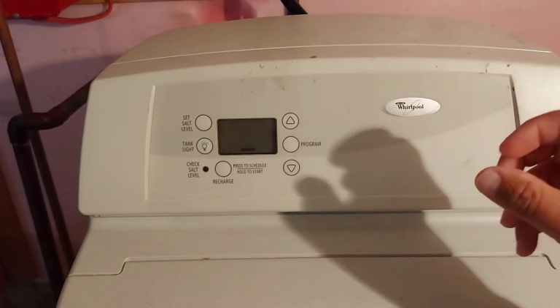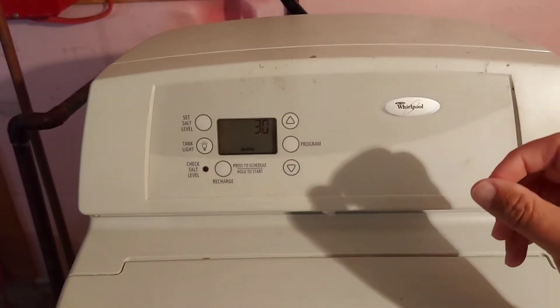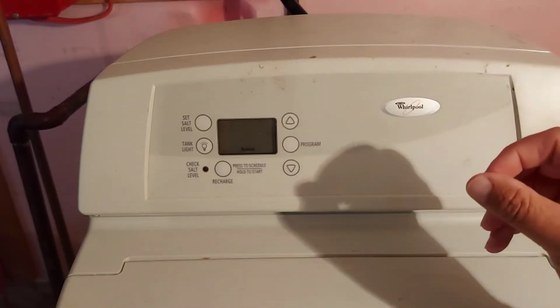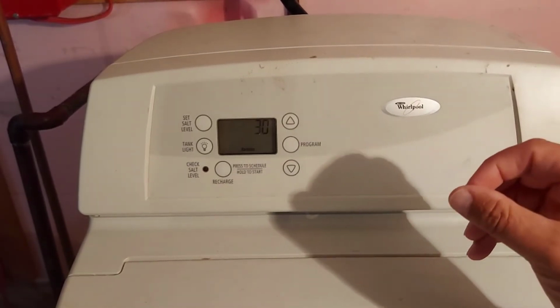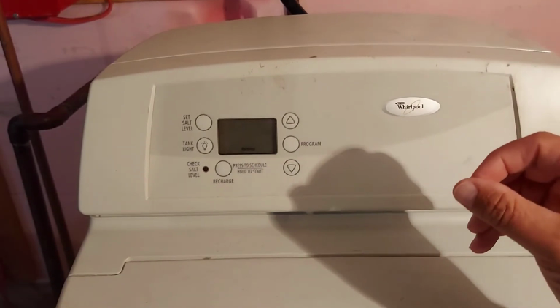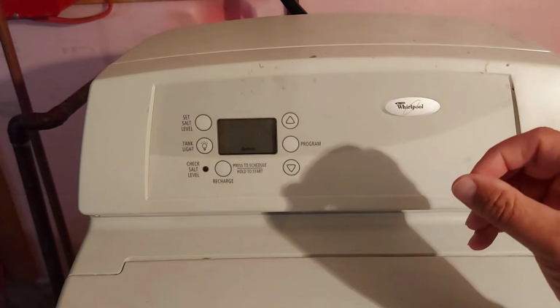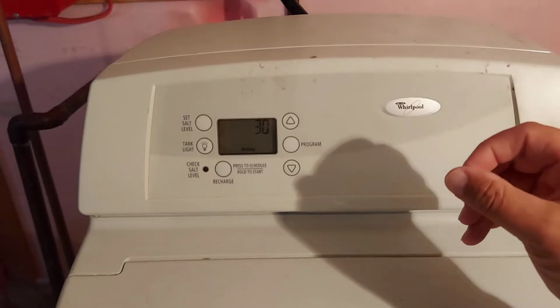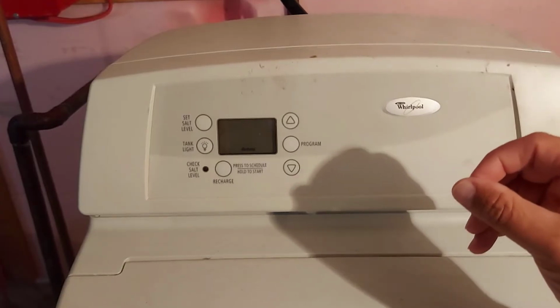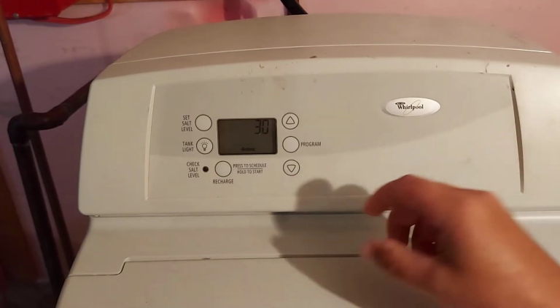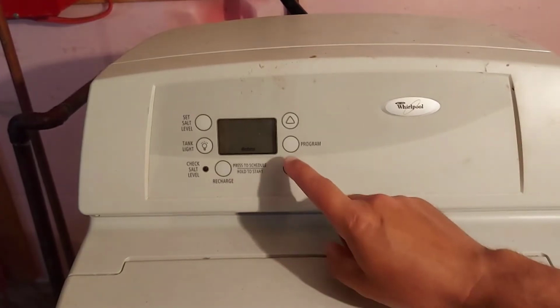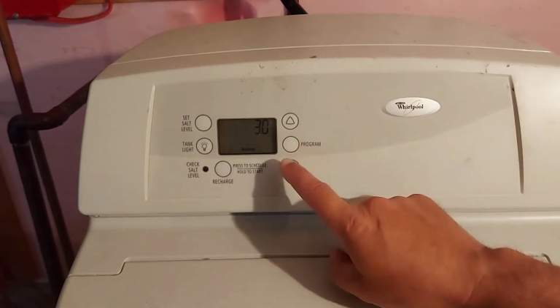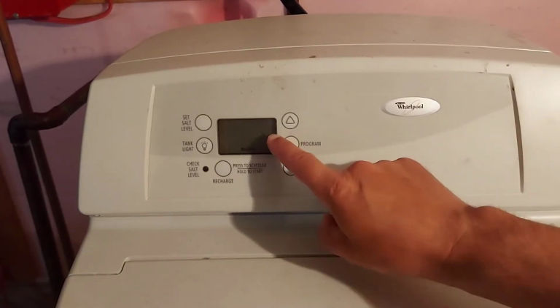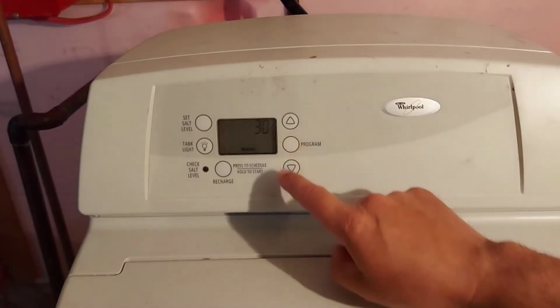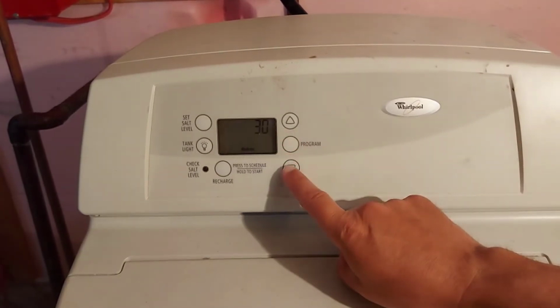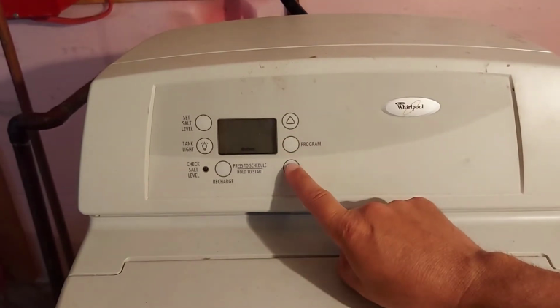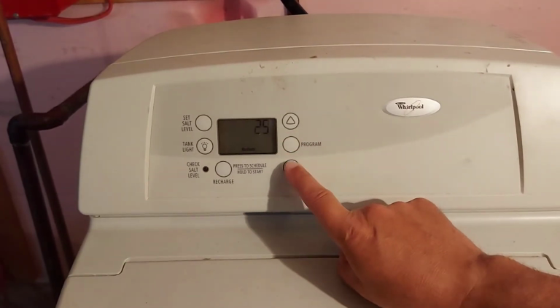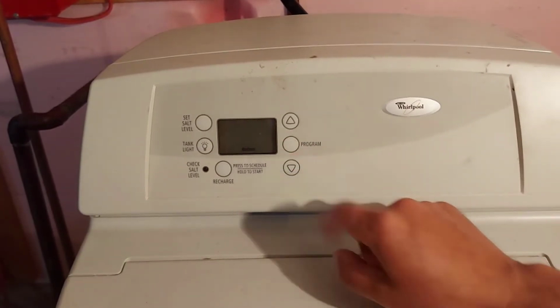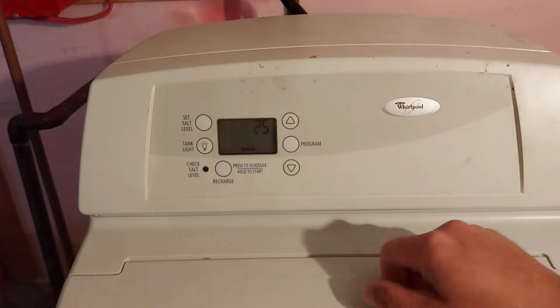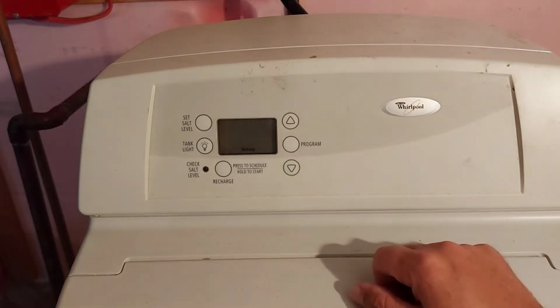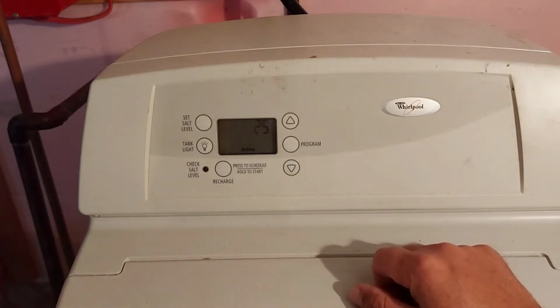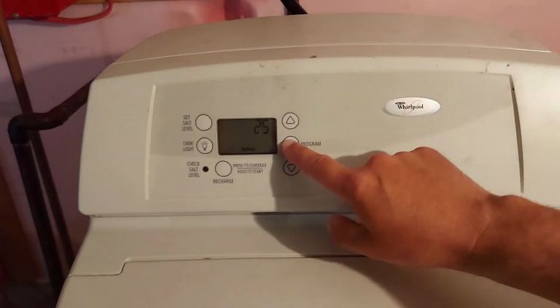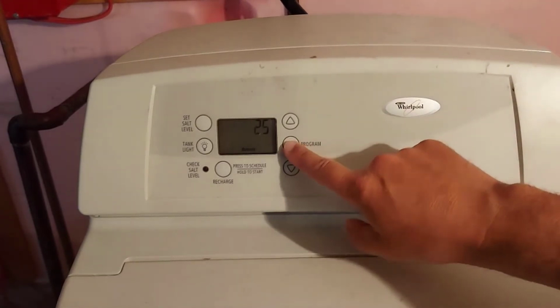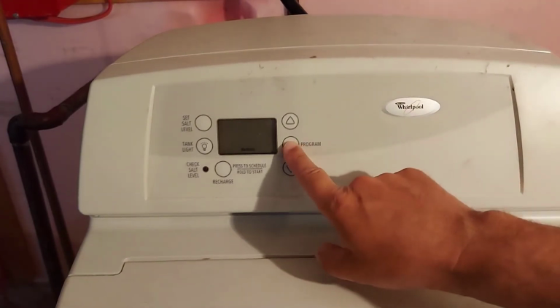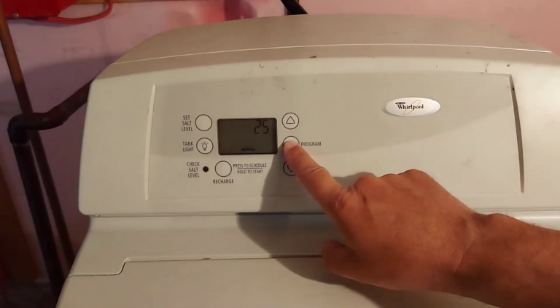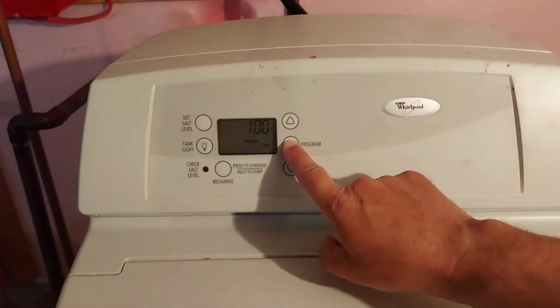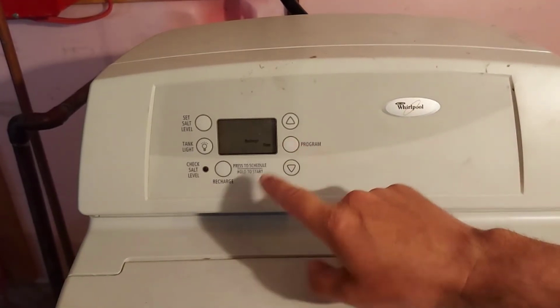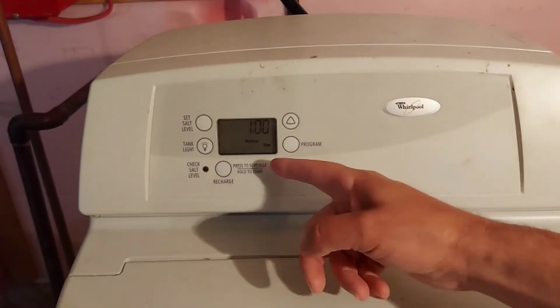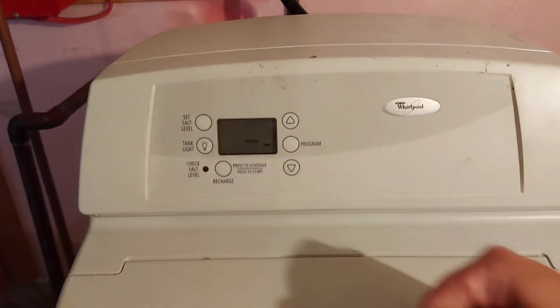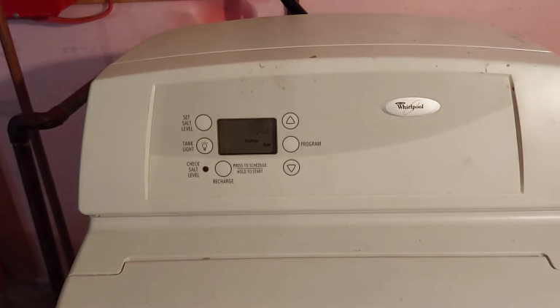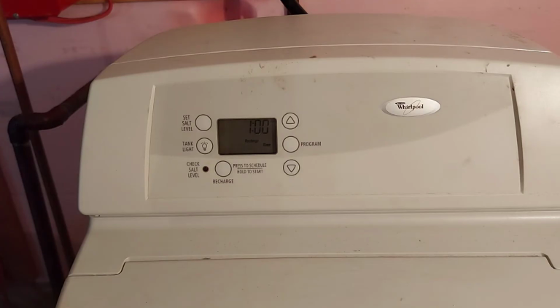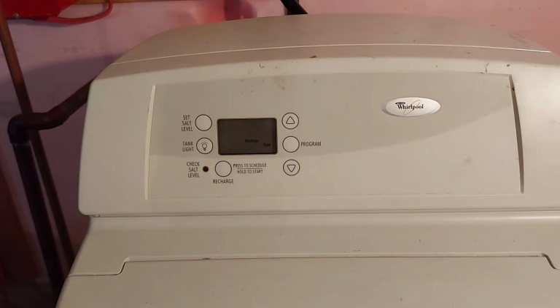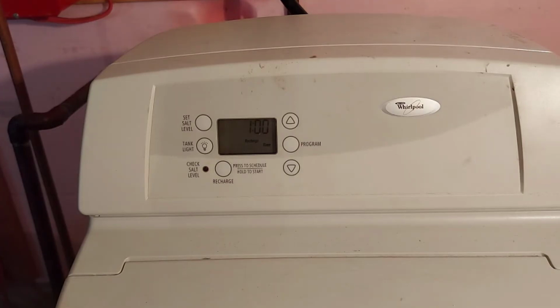My test strip was a little bit lighter than the yellow that was showing soft, so maybe I'm a little too high. I could probably drop it down to 25. Then you just press the program button again, it brings you back to the beginning, and you're all good to go.